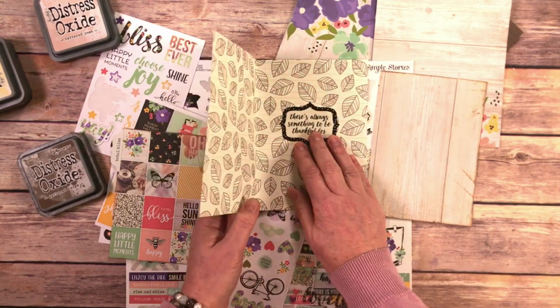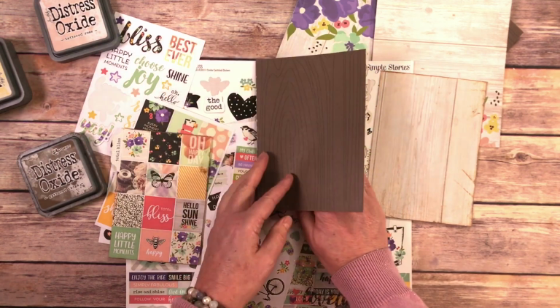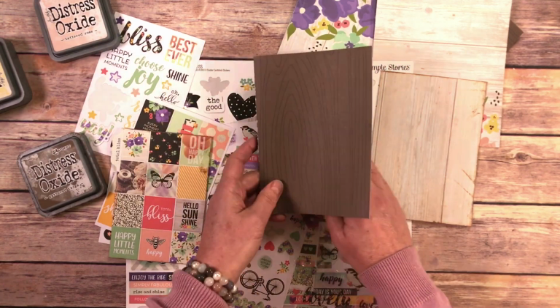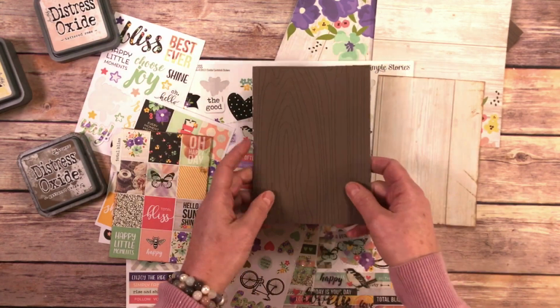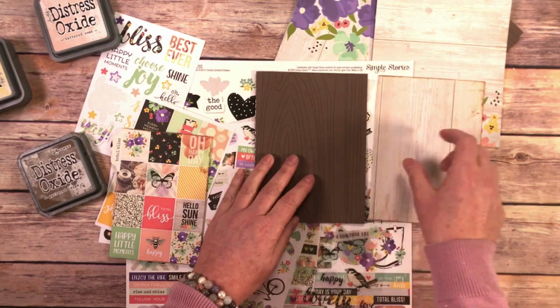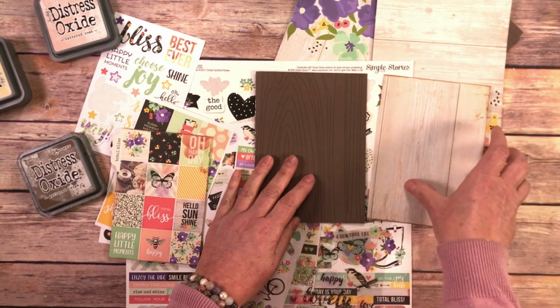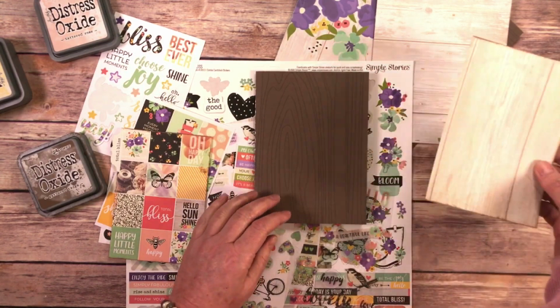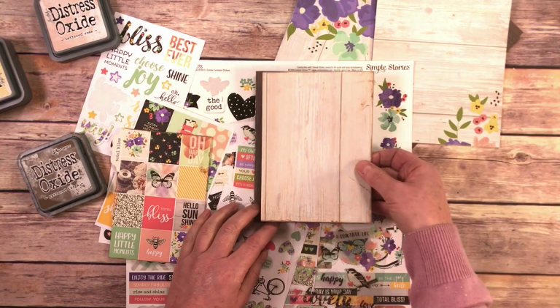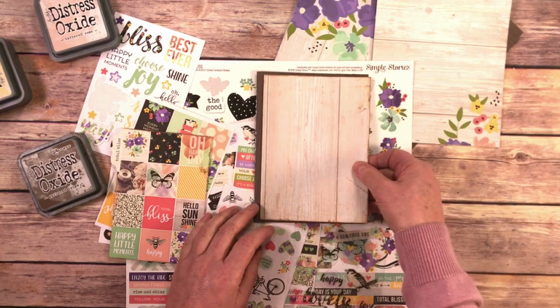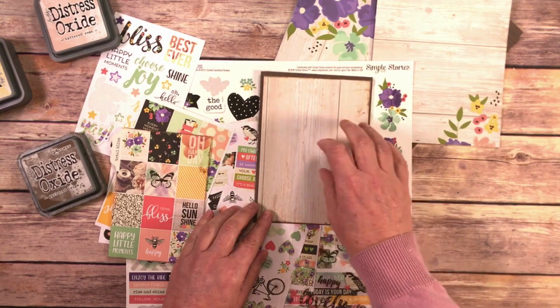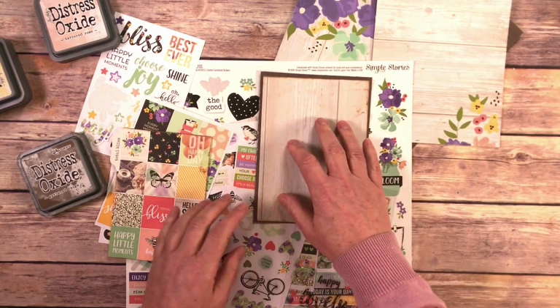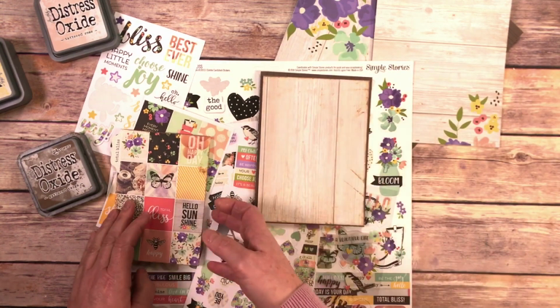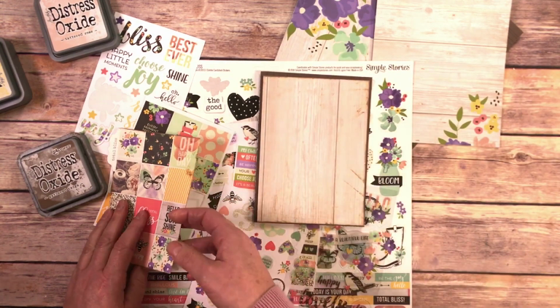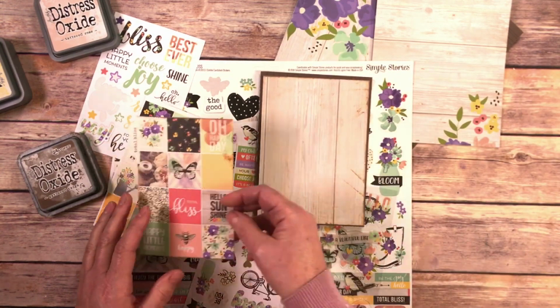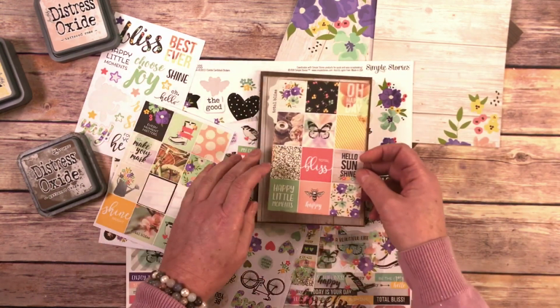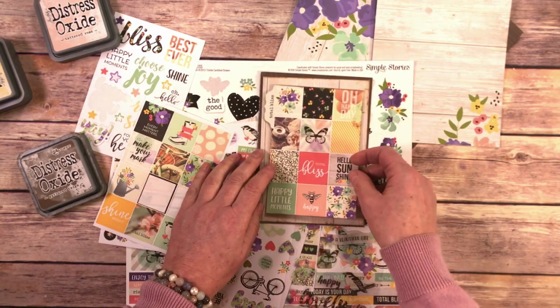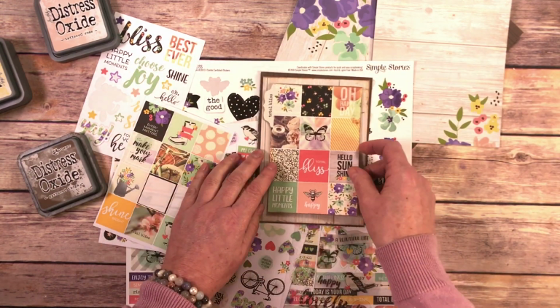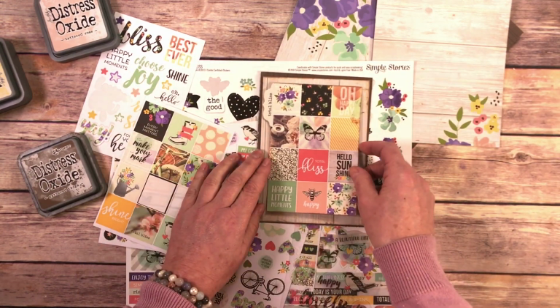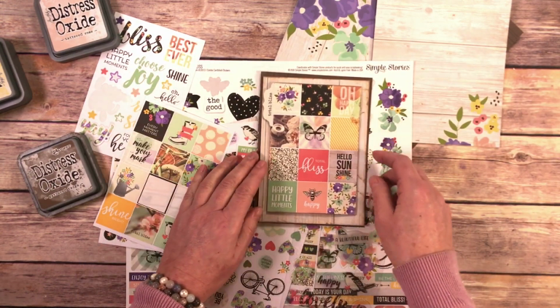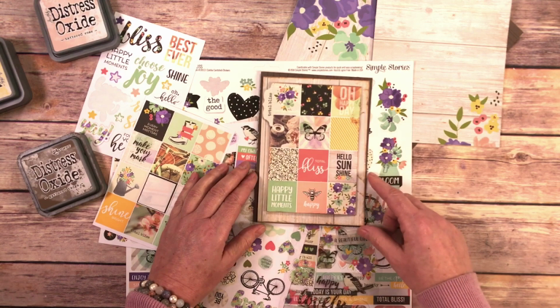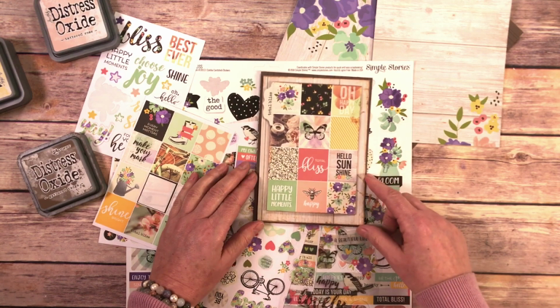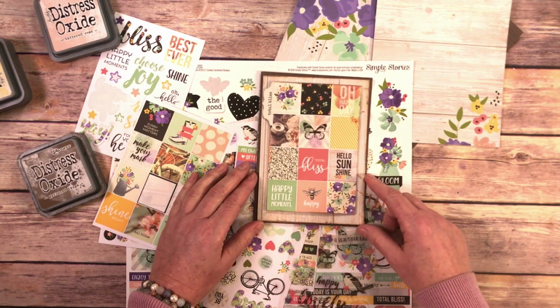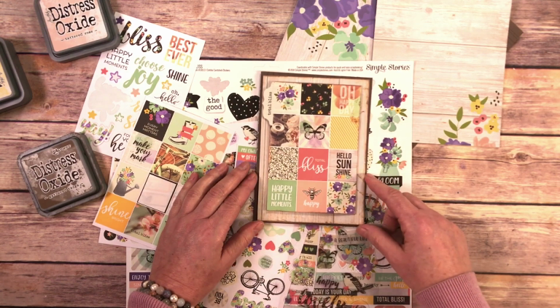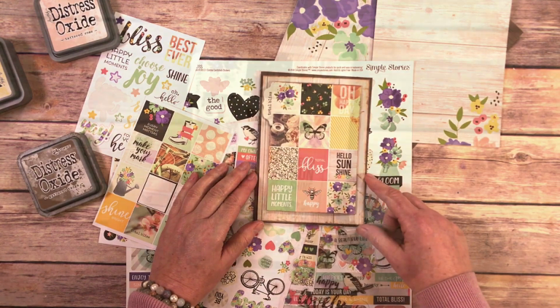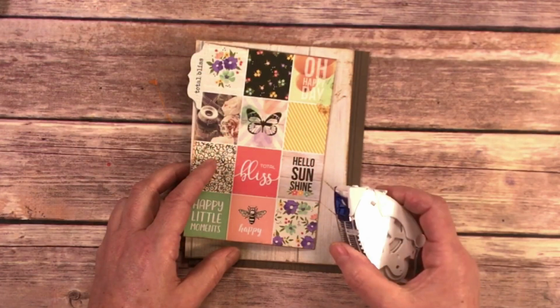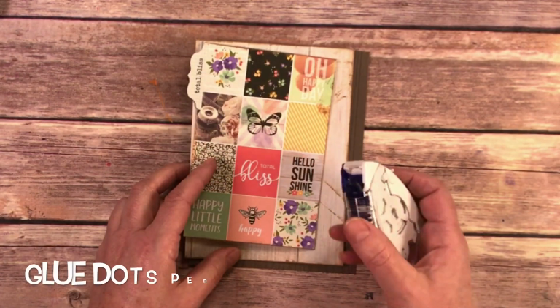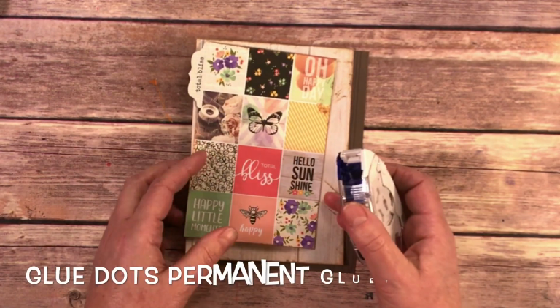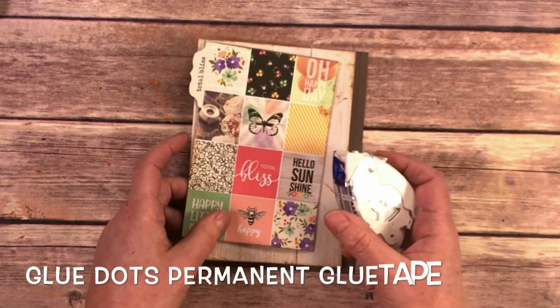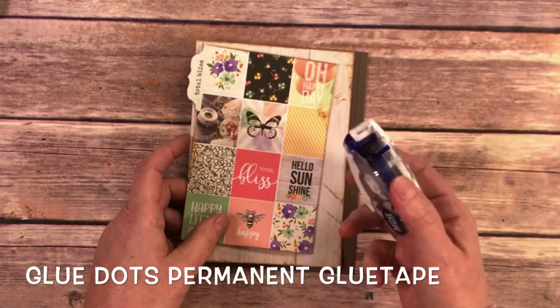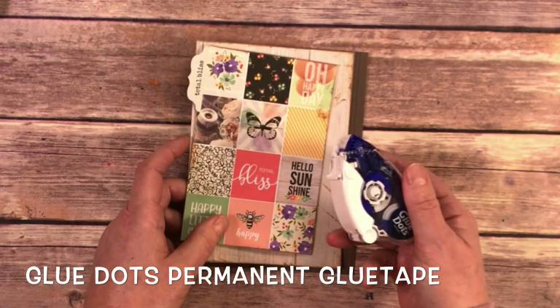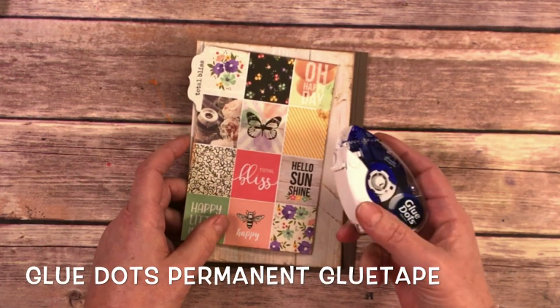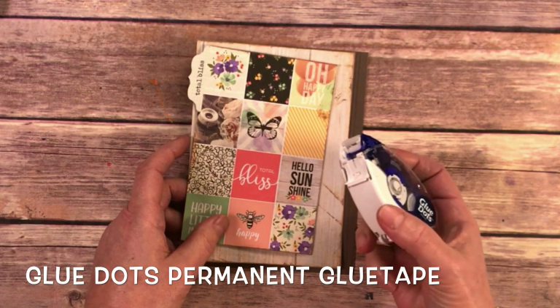If I was really lazy that could be a really simple card. But then I added on another piece of wood and then I'm going to add on this sticker sheet on top. Now I'm going to adhere everything together using my Glue Dots tape runner.